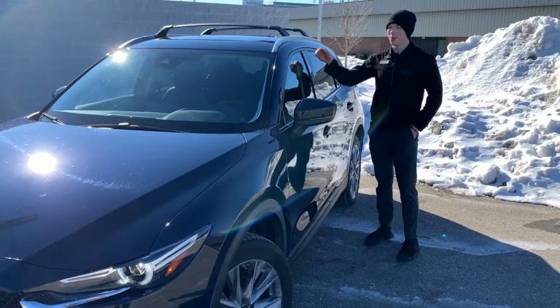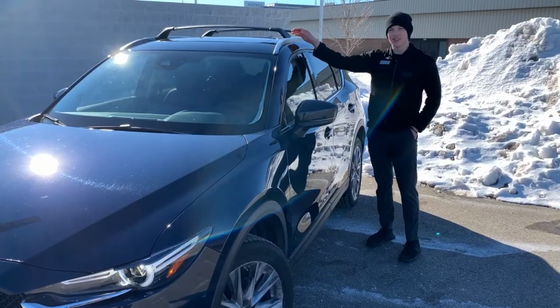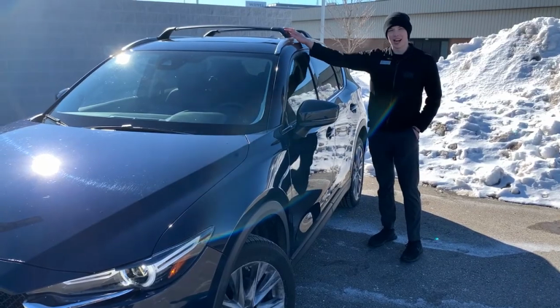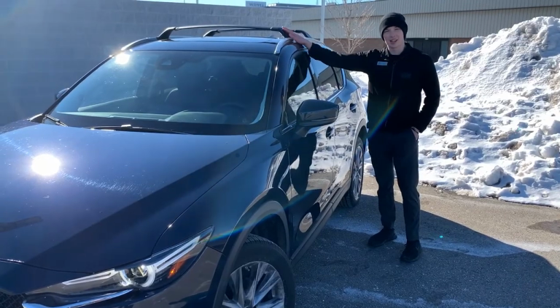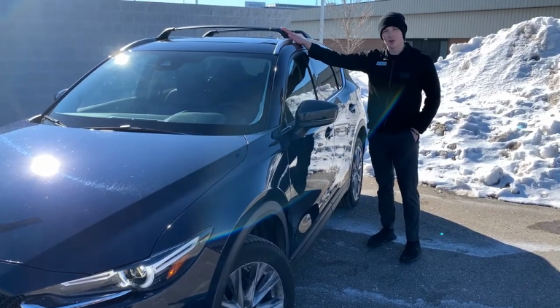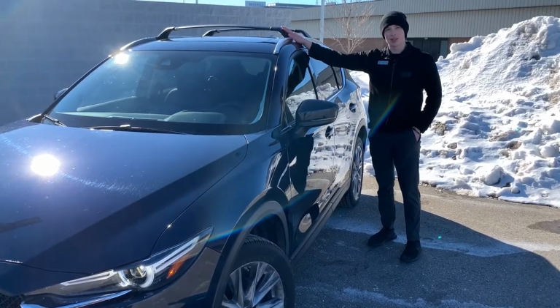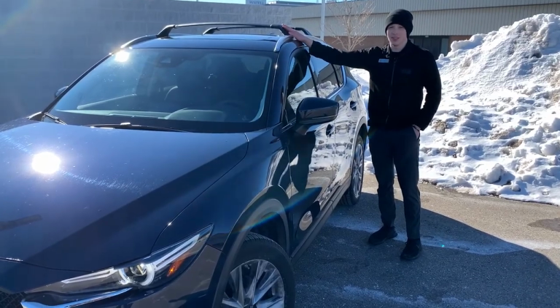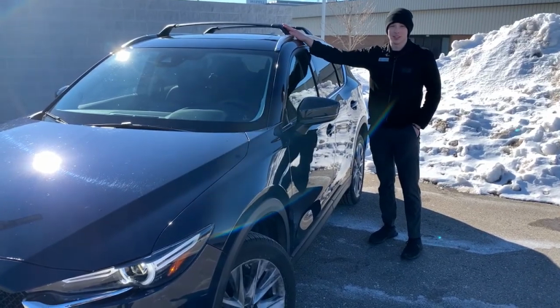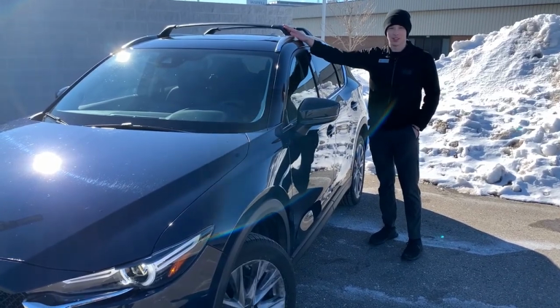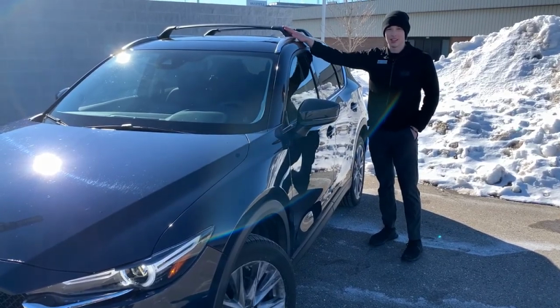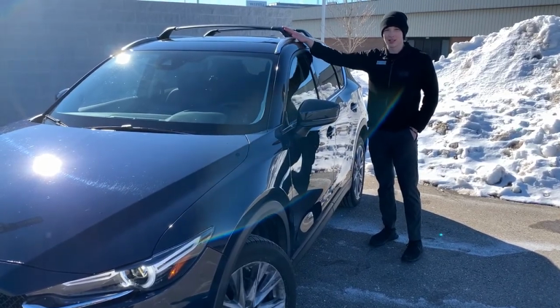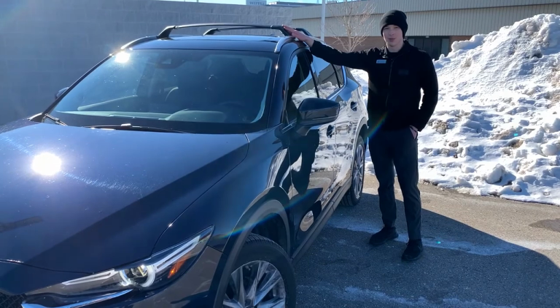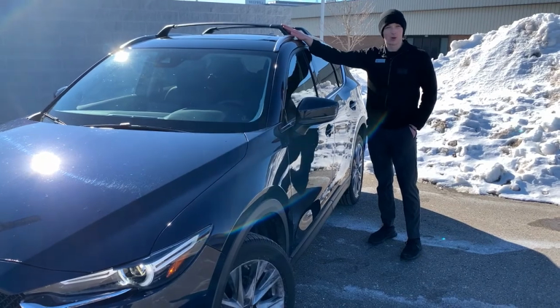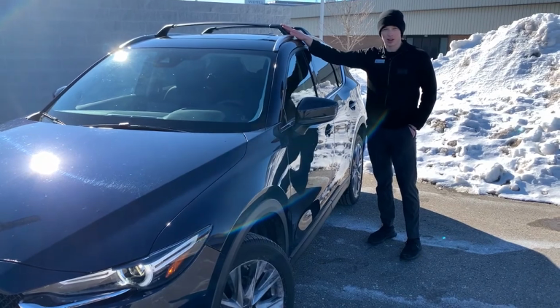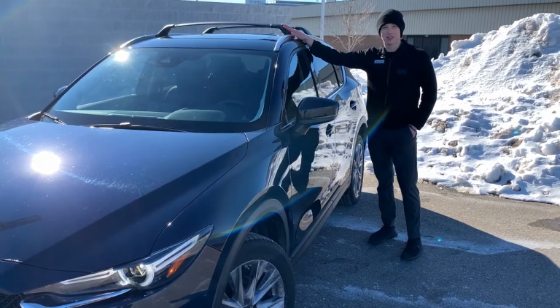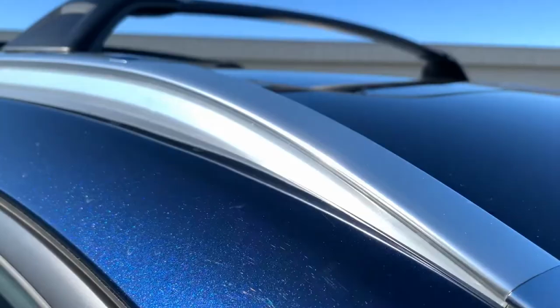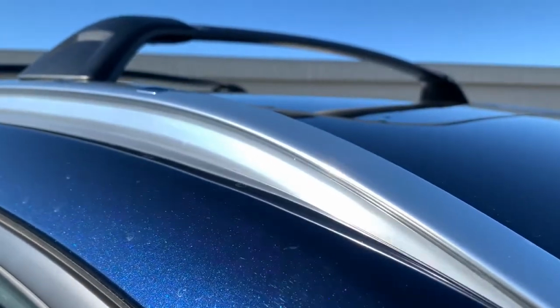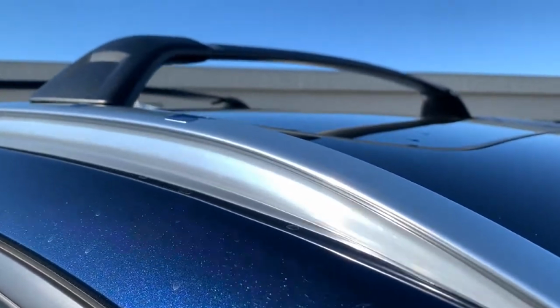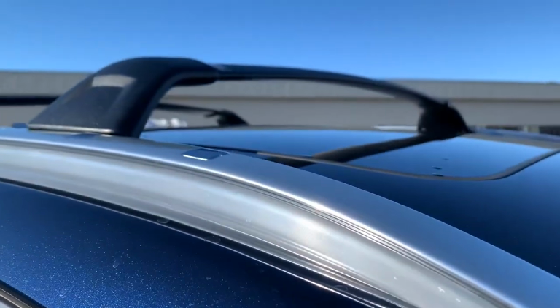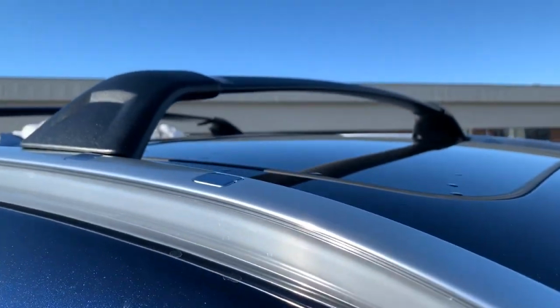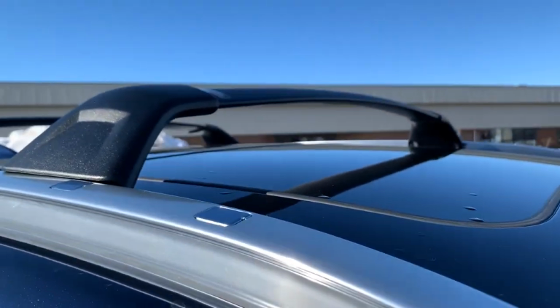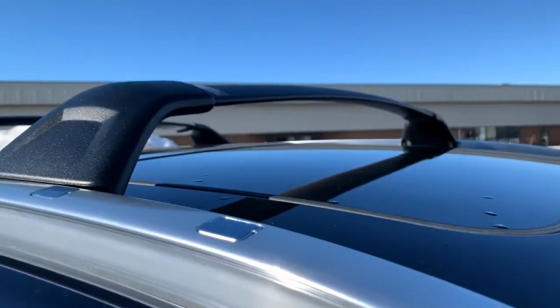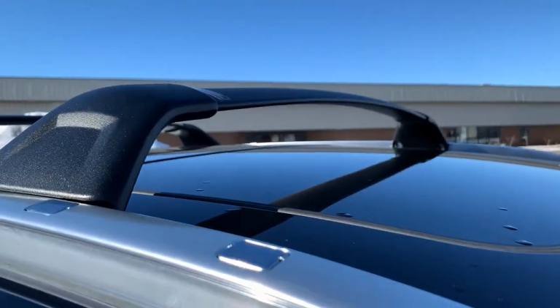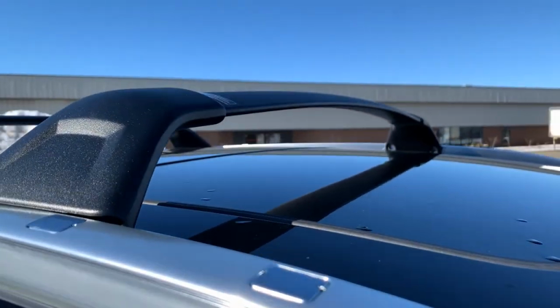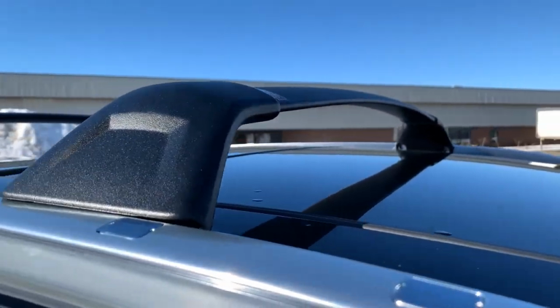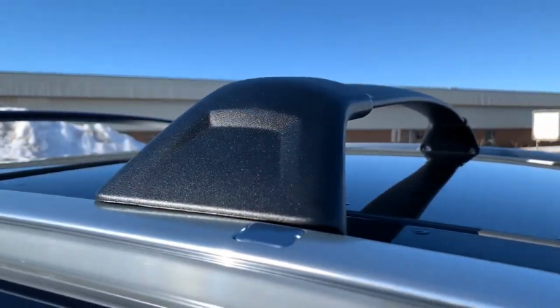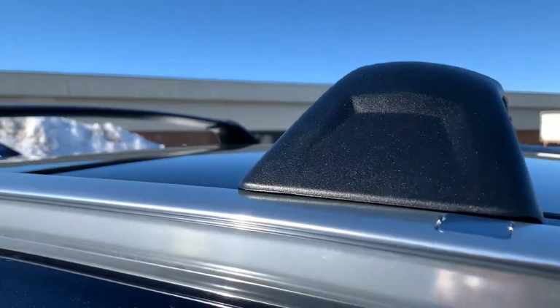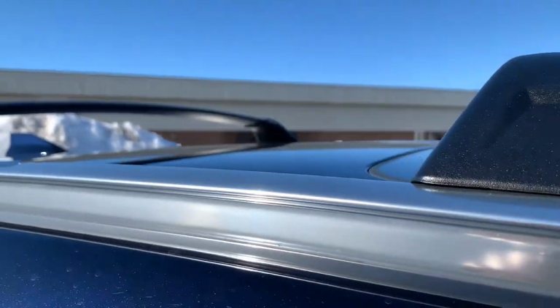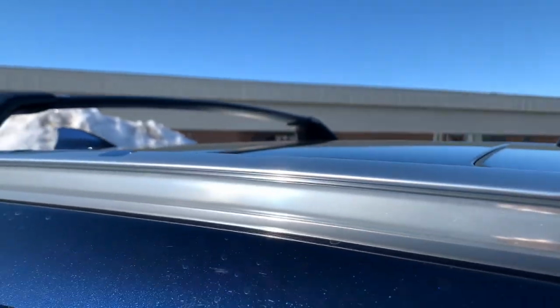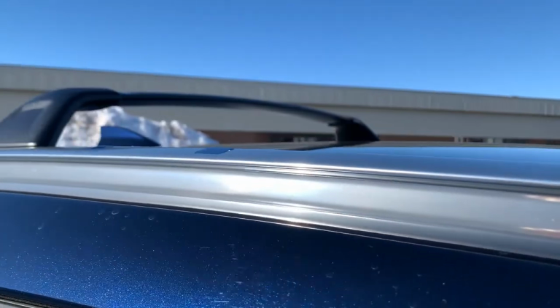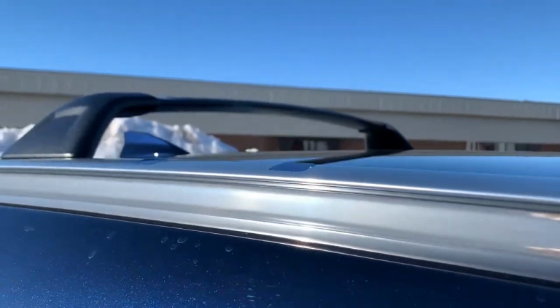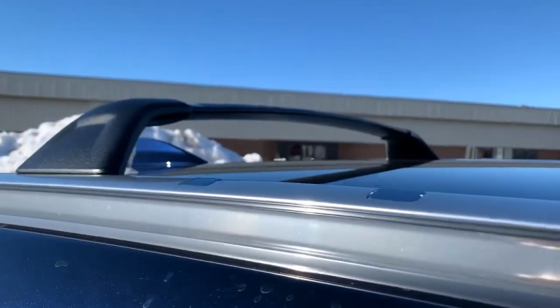Whether it's a kayak, cargo box, or even a bicycle, this Mazda roof rack will hold it all. With Mazda roof racks, we offer additional accessories to ensure your belongings are safely secured for the trip that awaits.